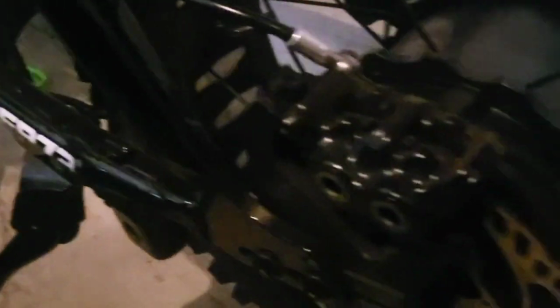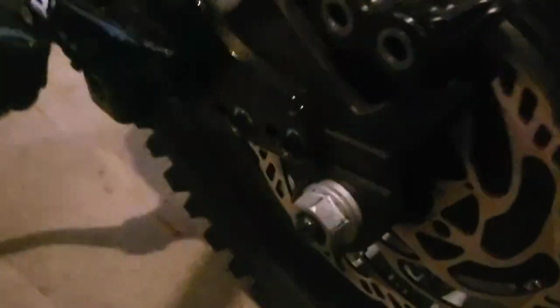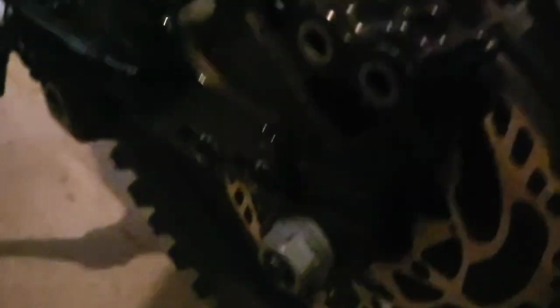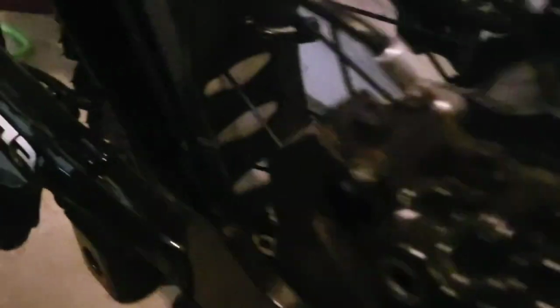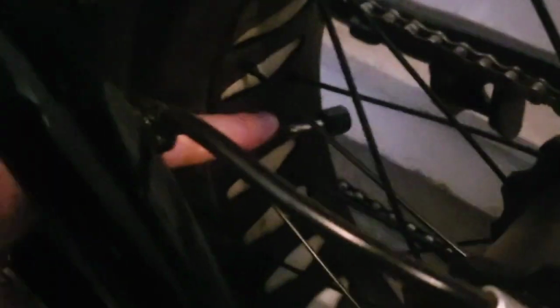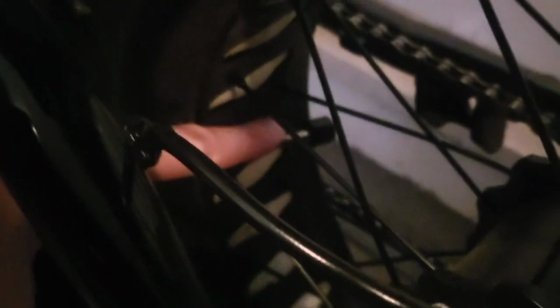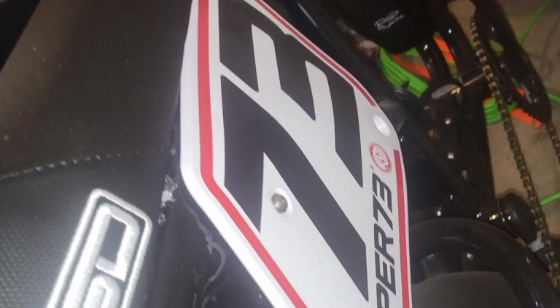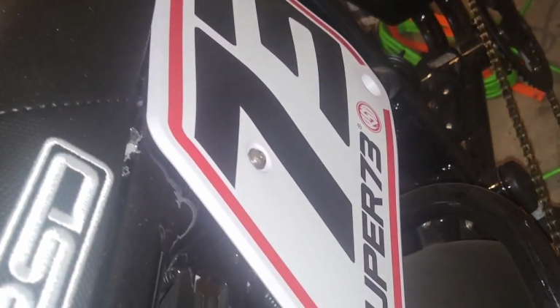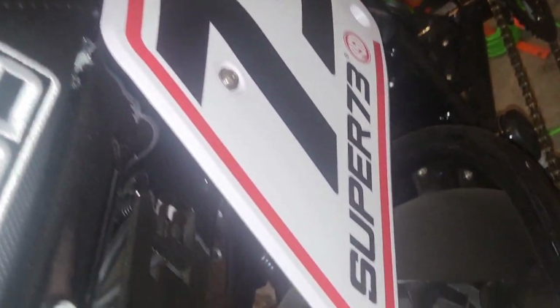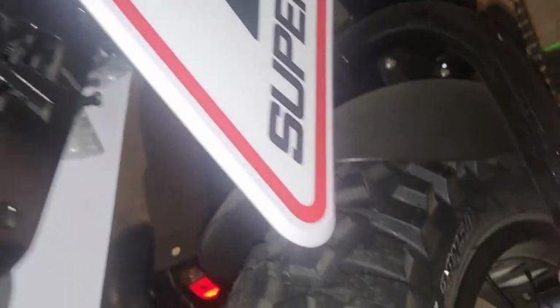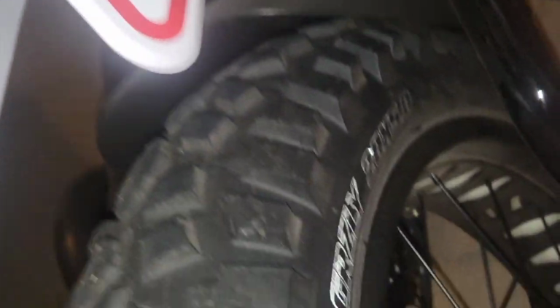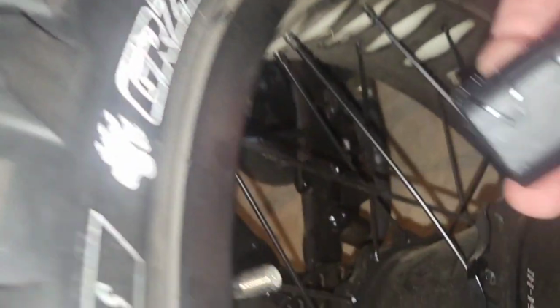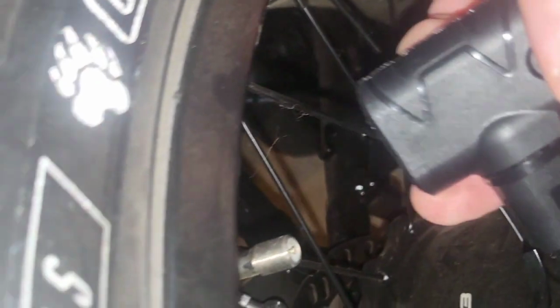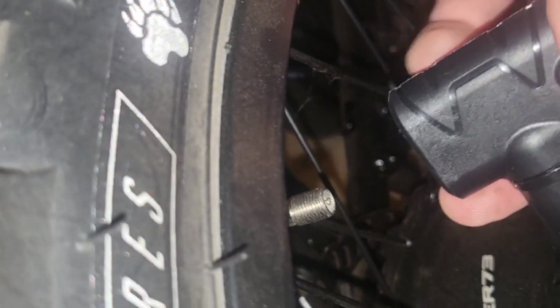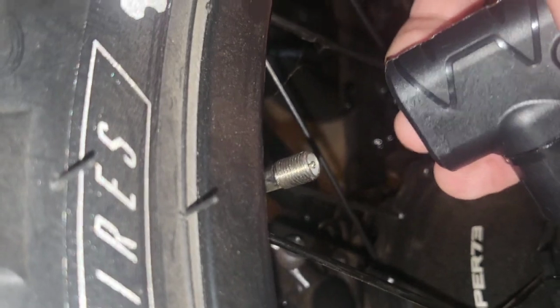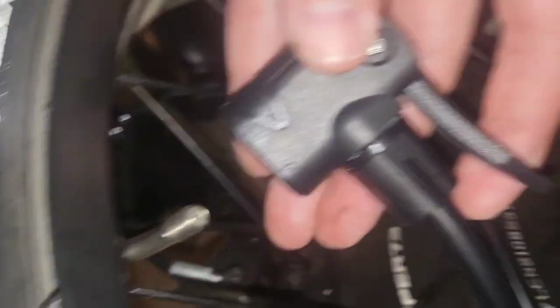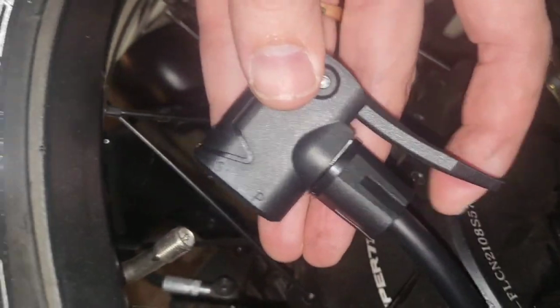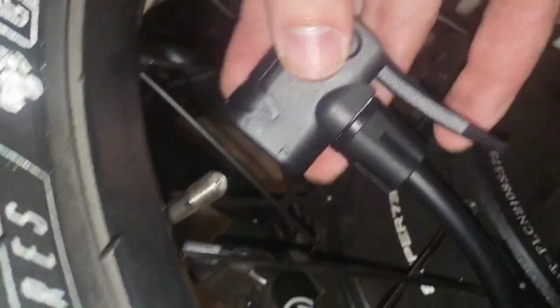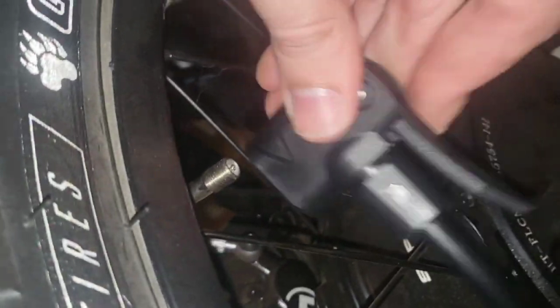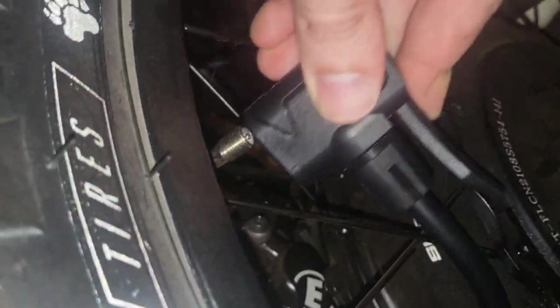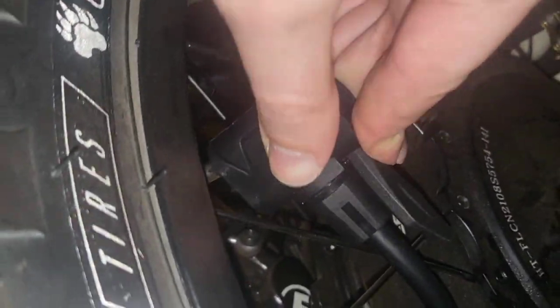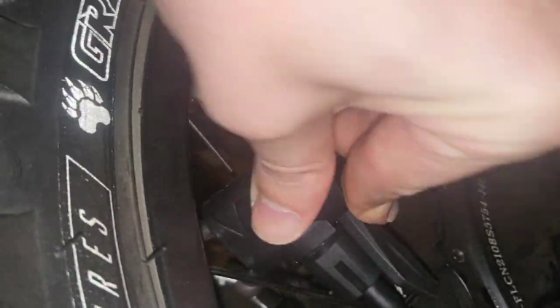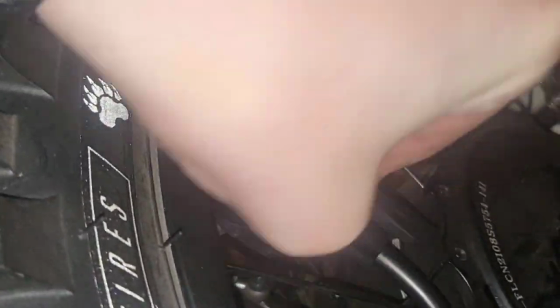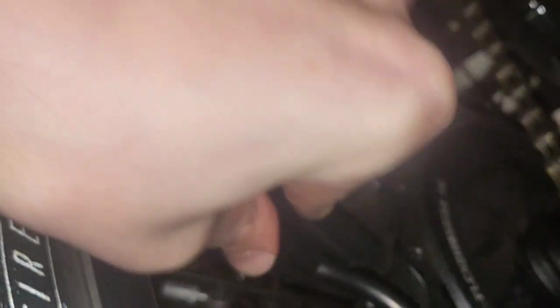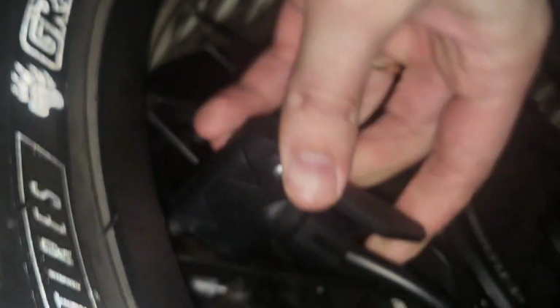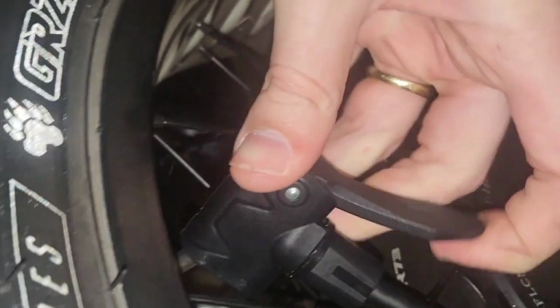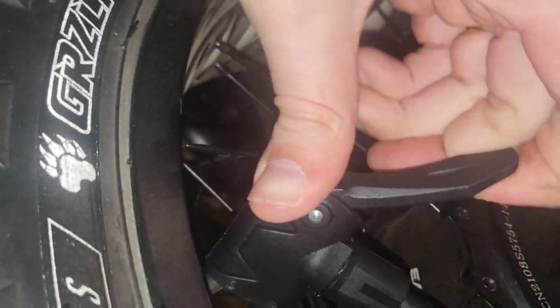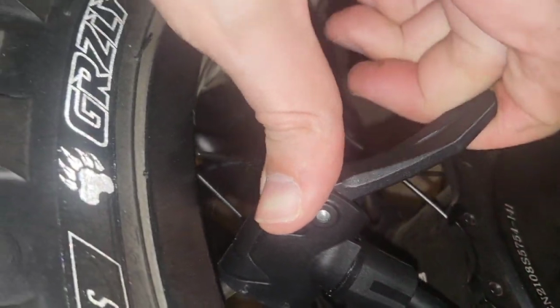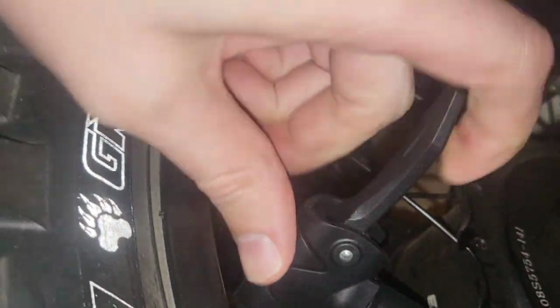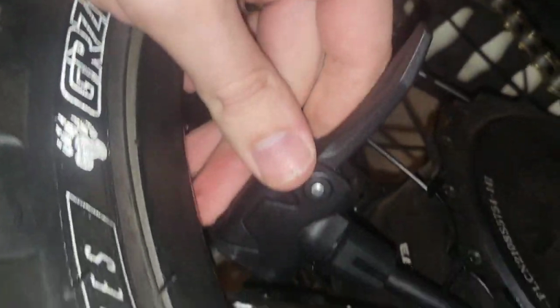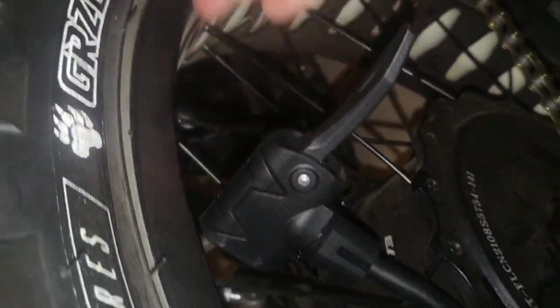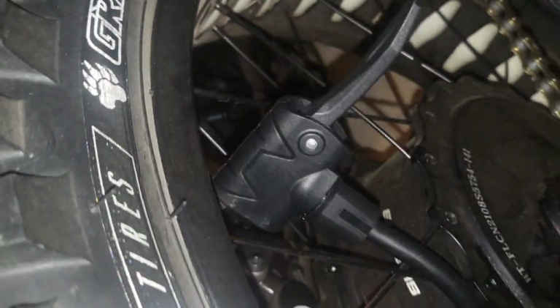So let's find the valve stem — it's right here. The valve stem is exposed, this handle is down. We'll stick this on until you hear airflow, then pull this handle up — that's going to lock it on and seal it.